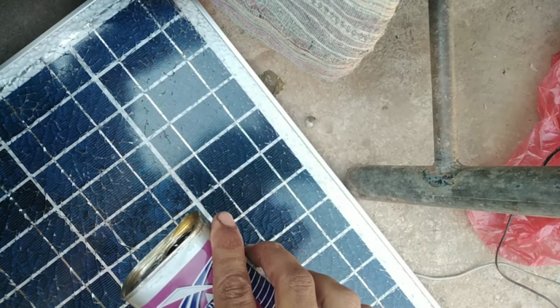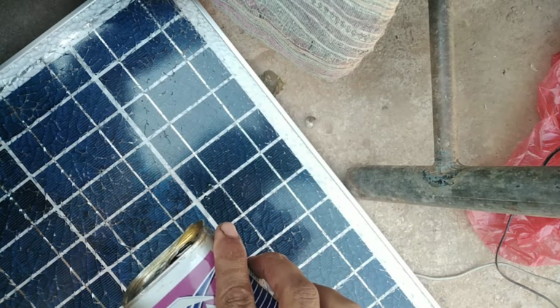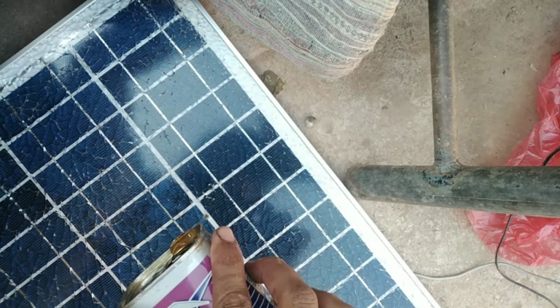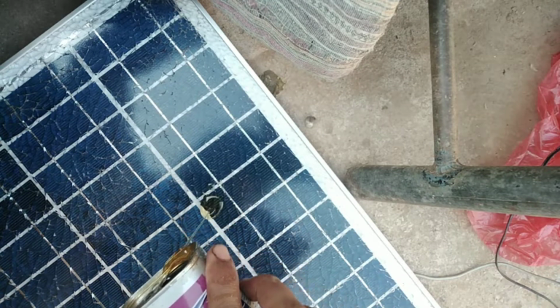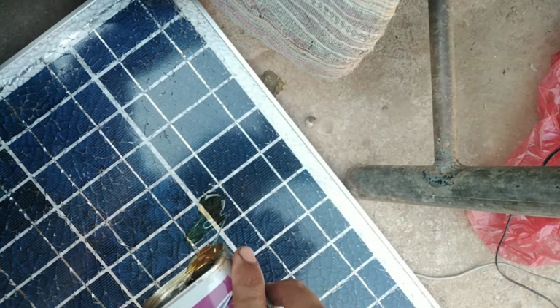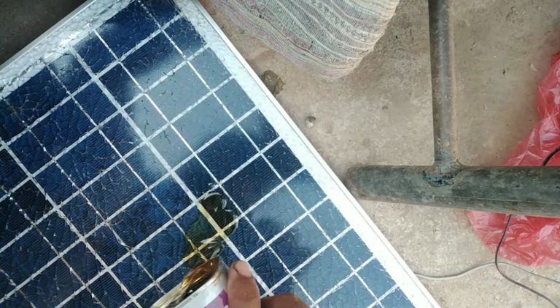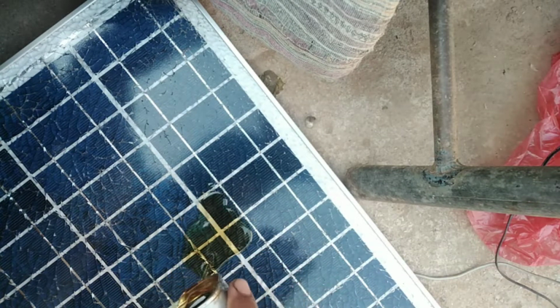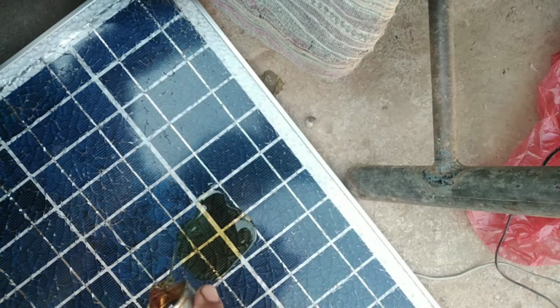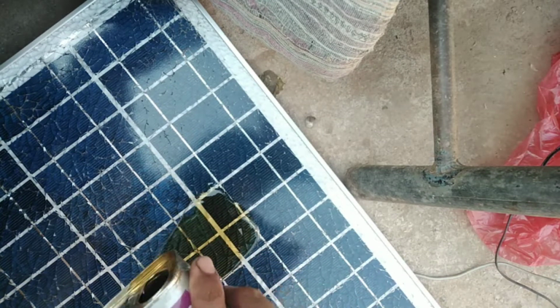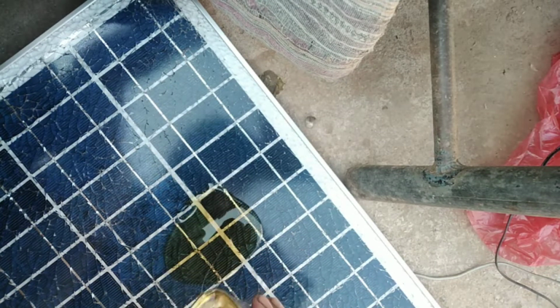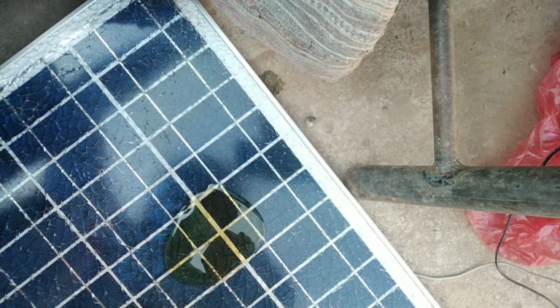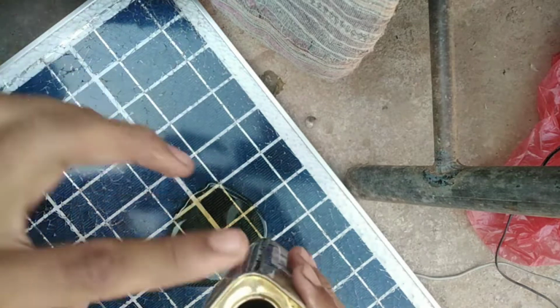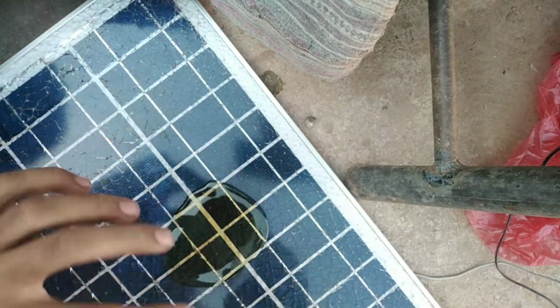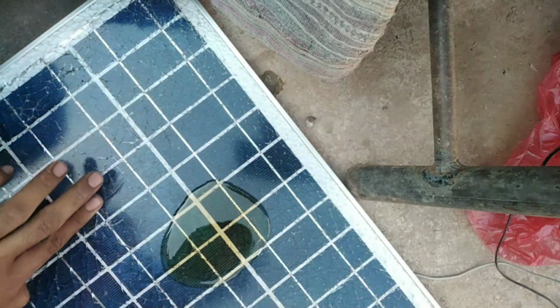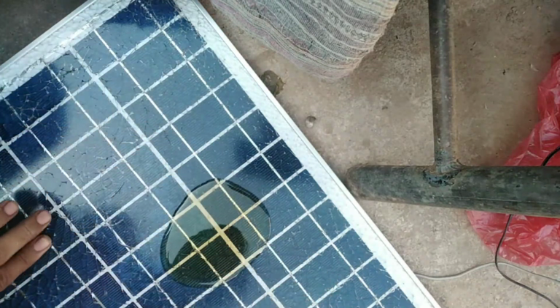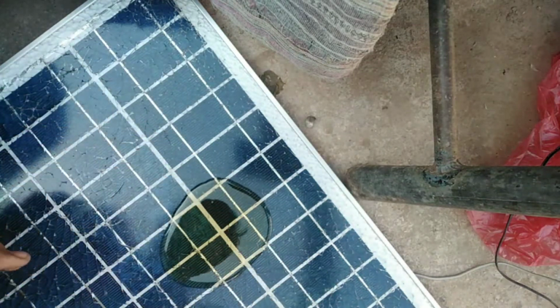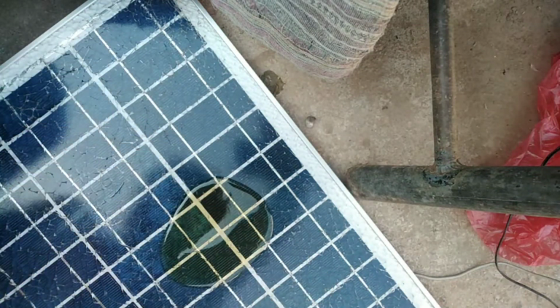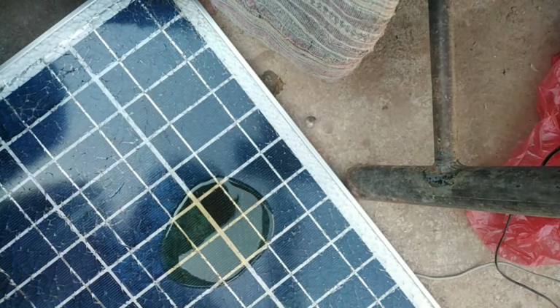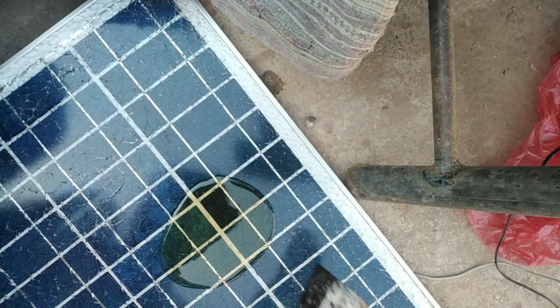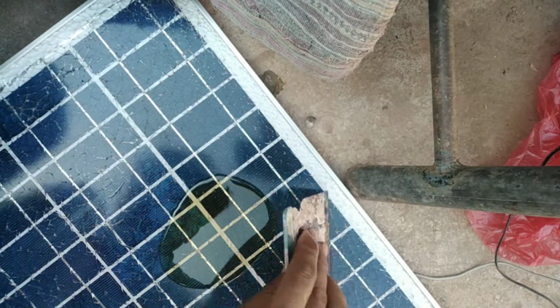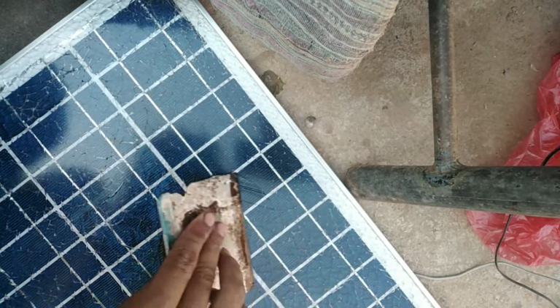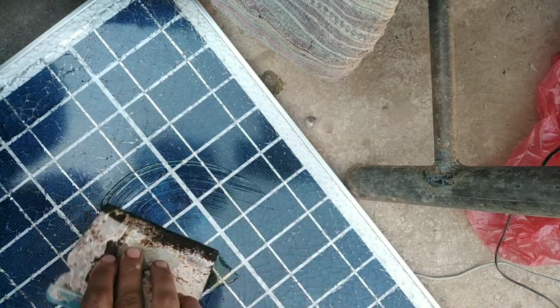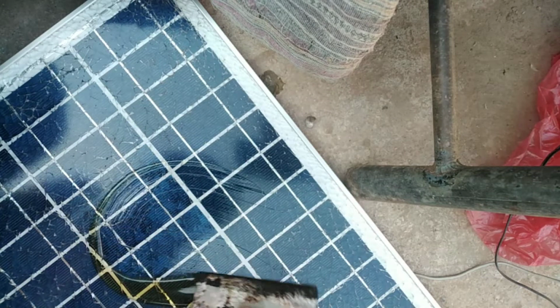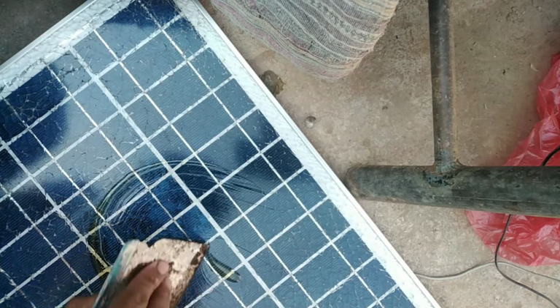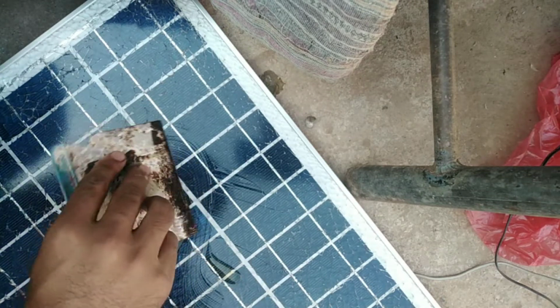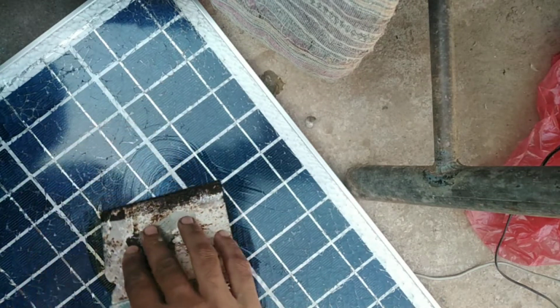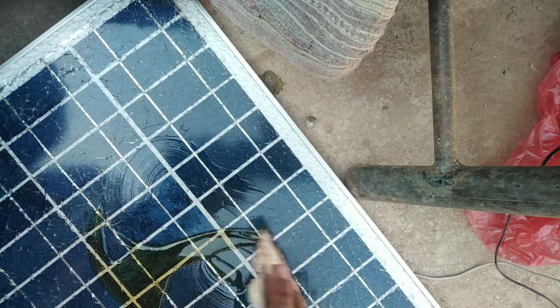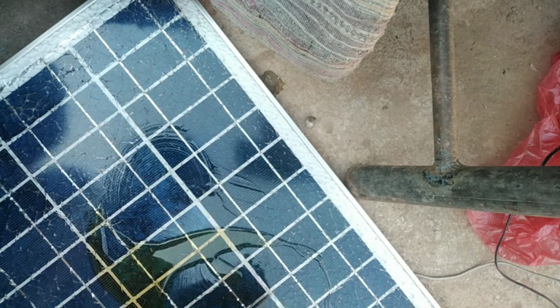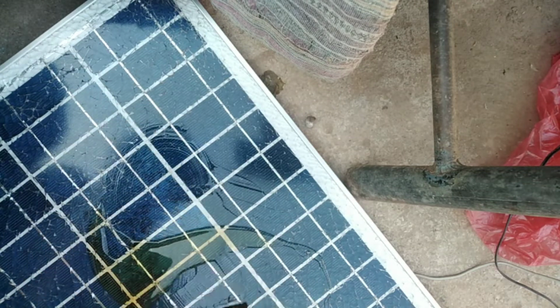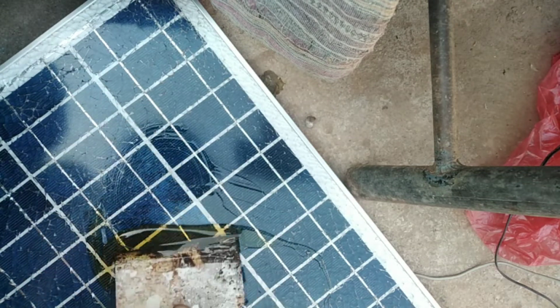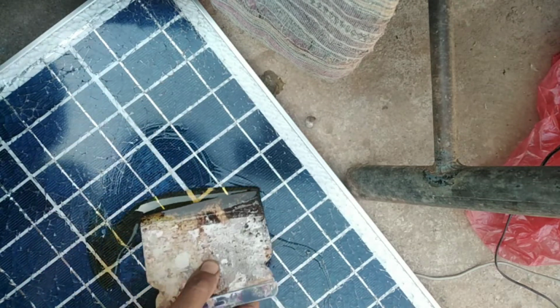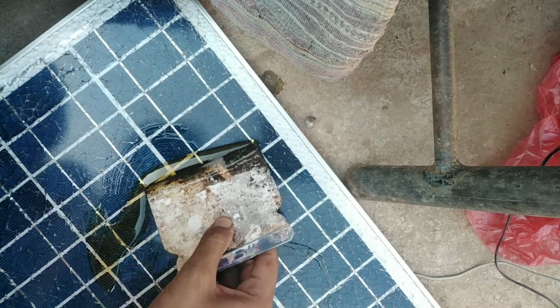This solar panel is a poly solar panel, and the first black one was a mono solar panel. However it cracked, you can fix it again with this method.